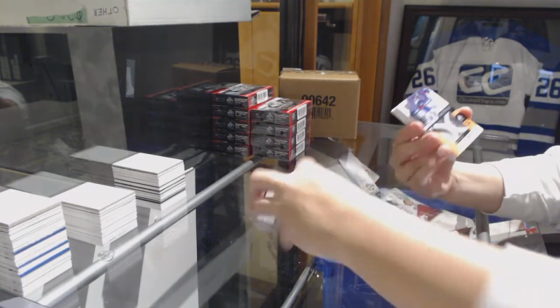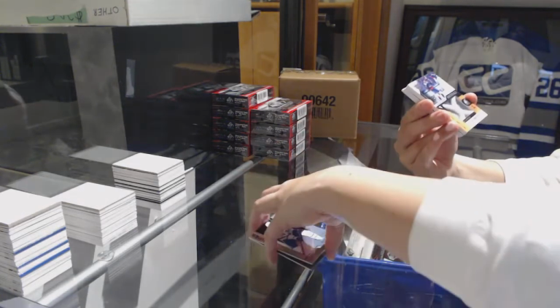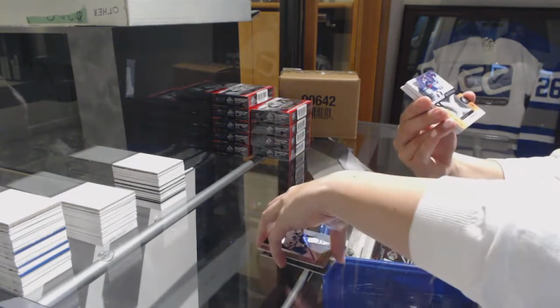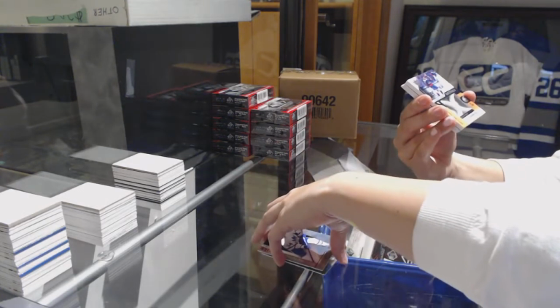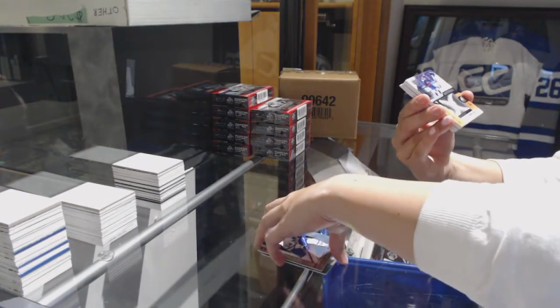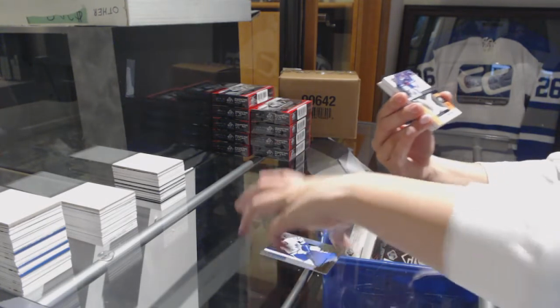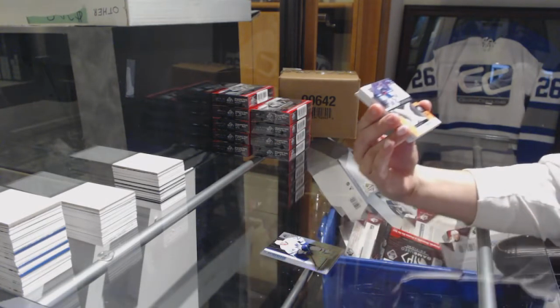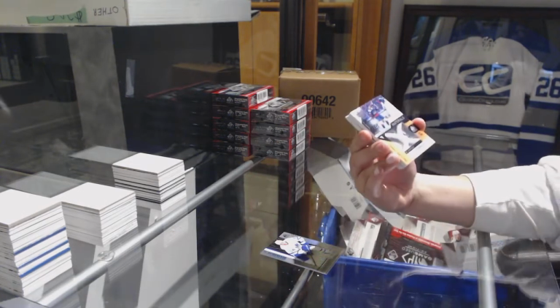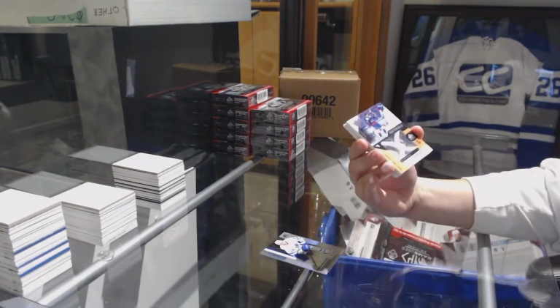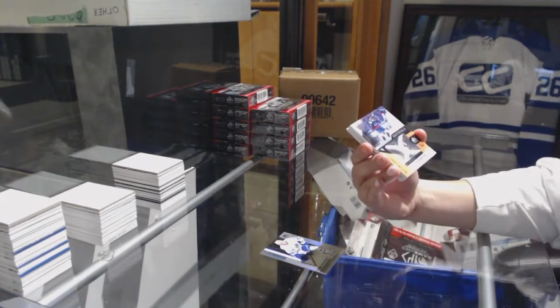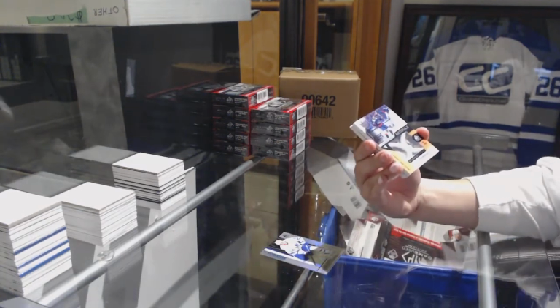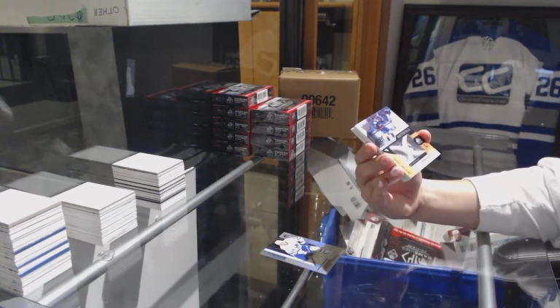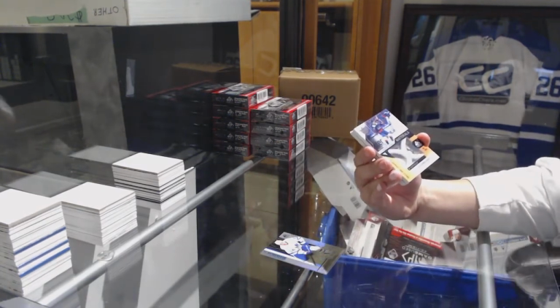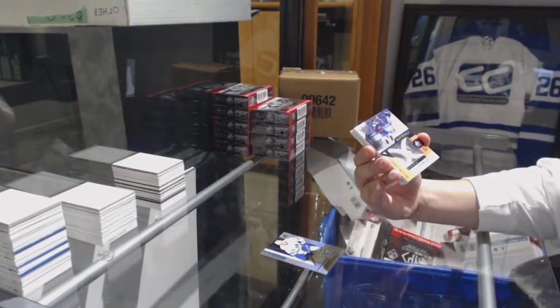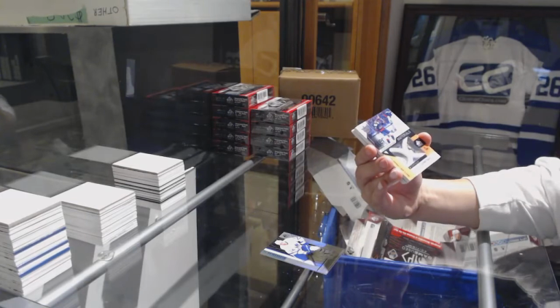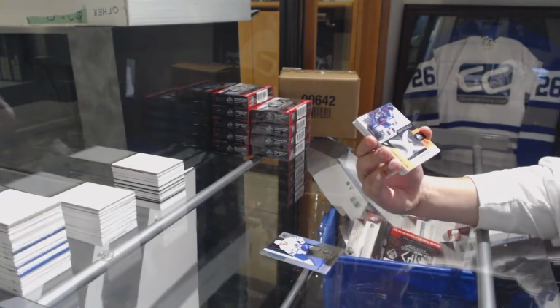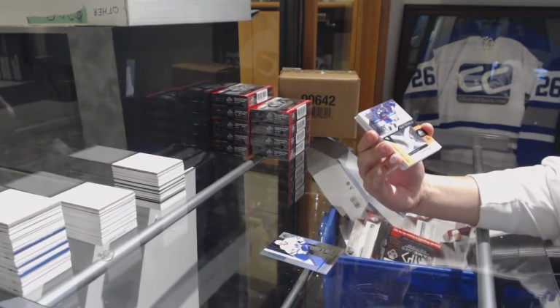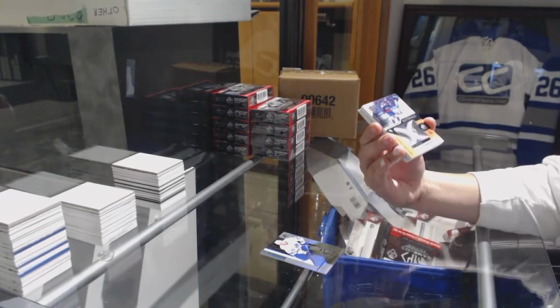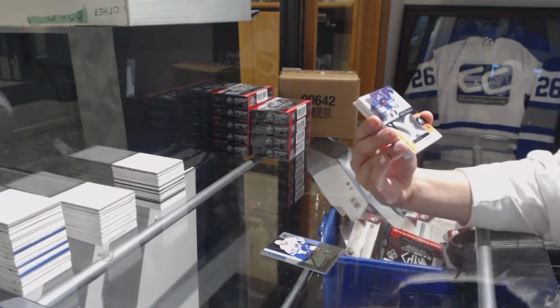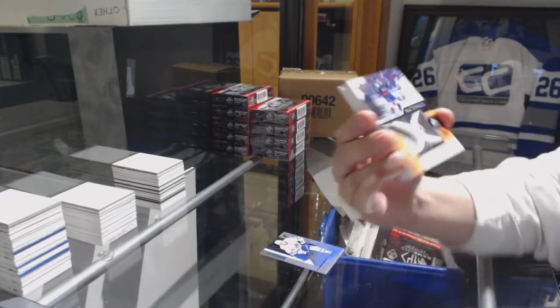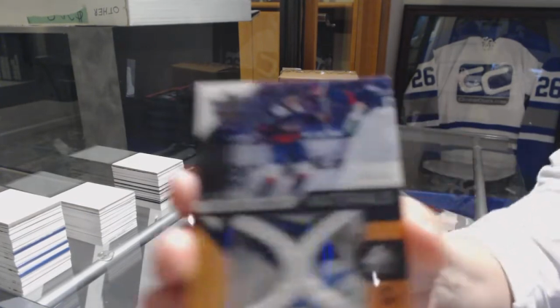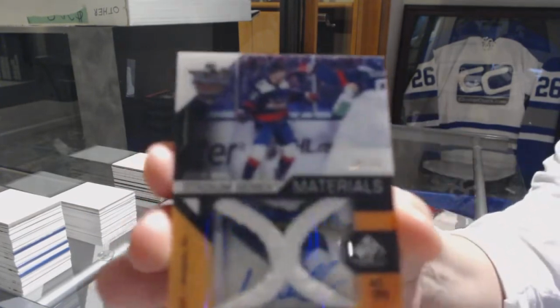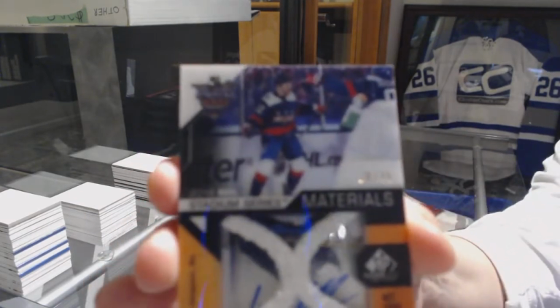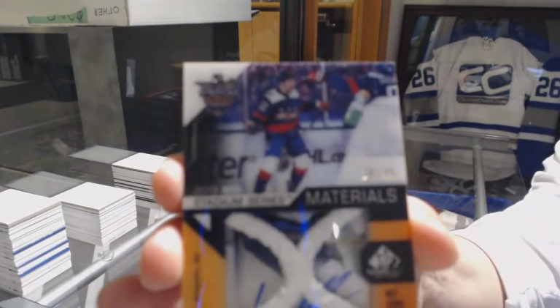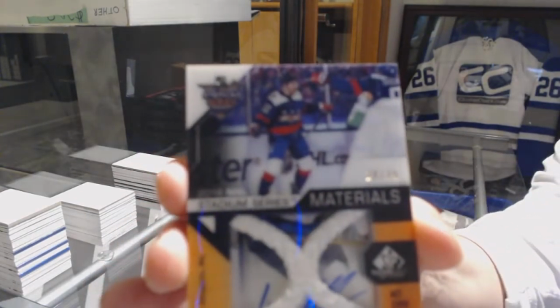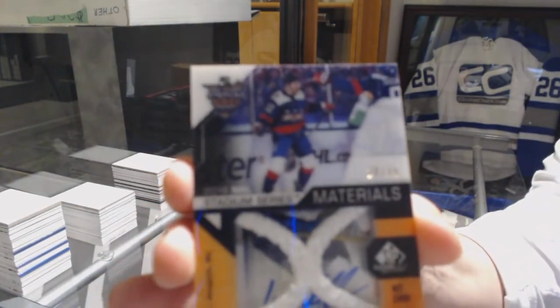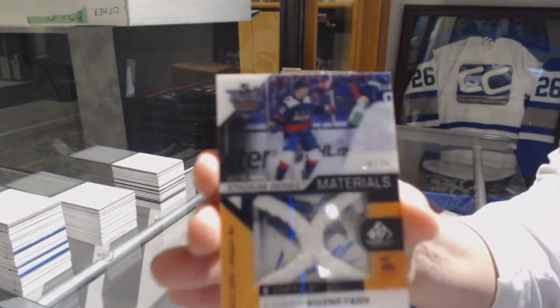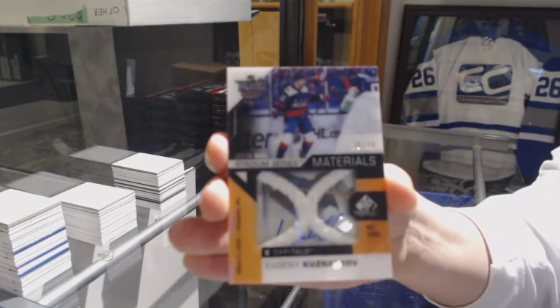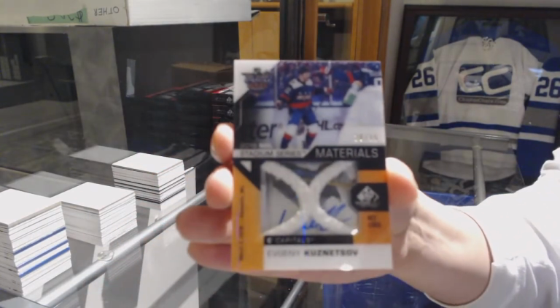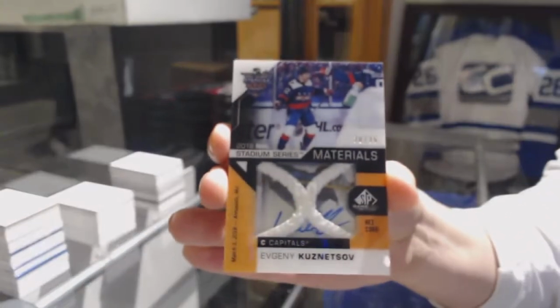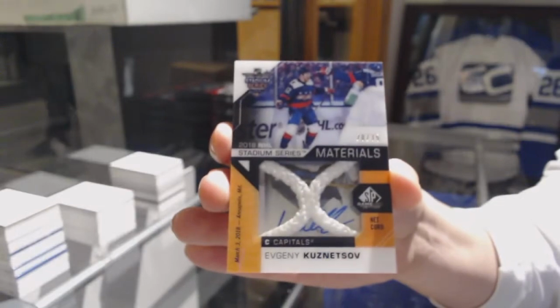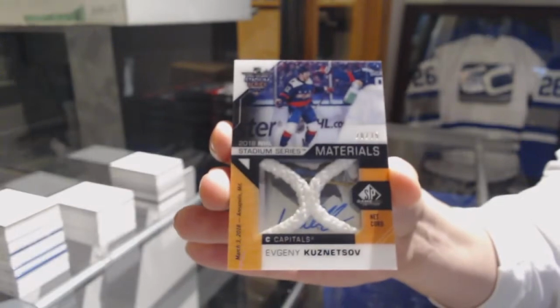We've got number 235, Stadium Series Materials Netcord for the Washington Capitals, Evgeny Kuznetsov.